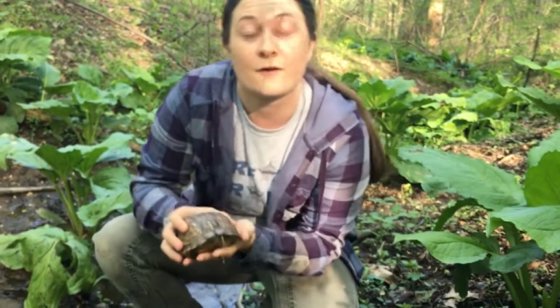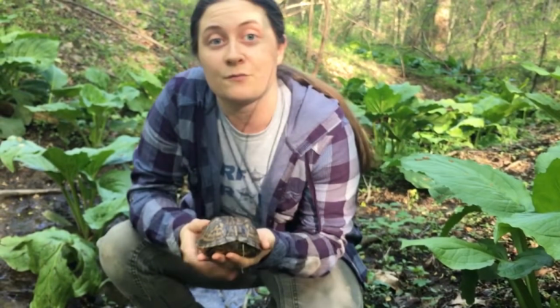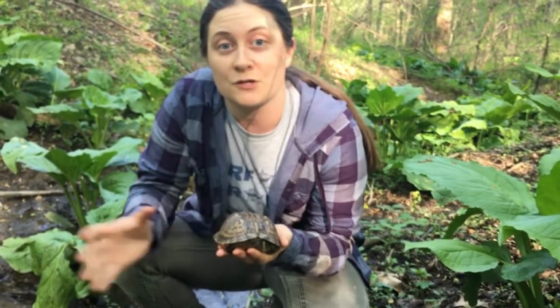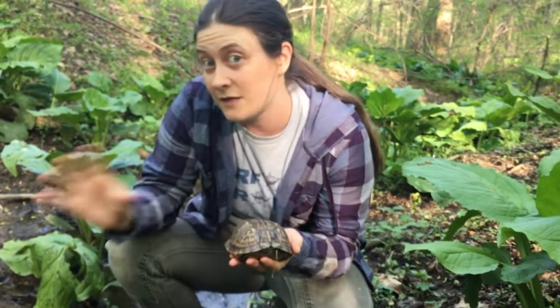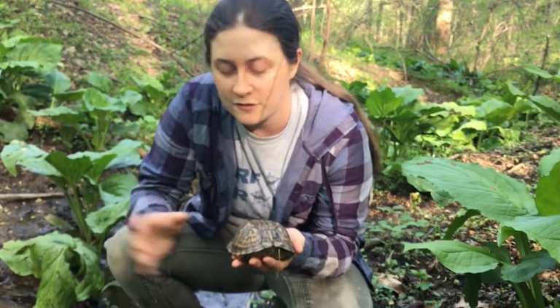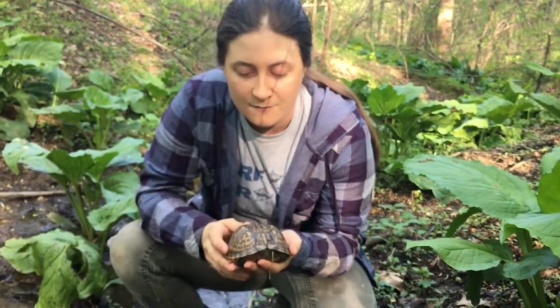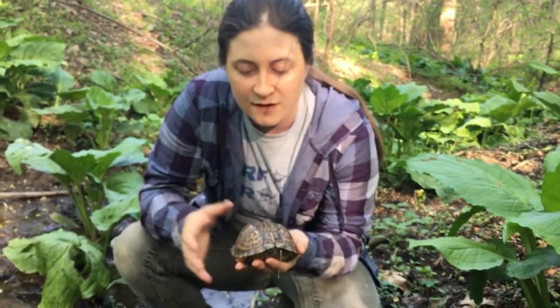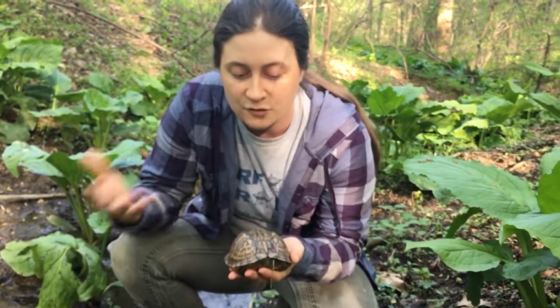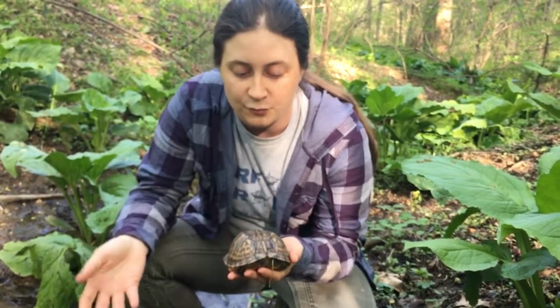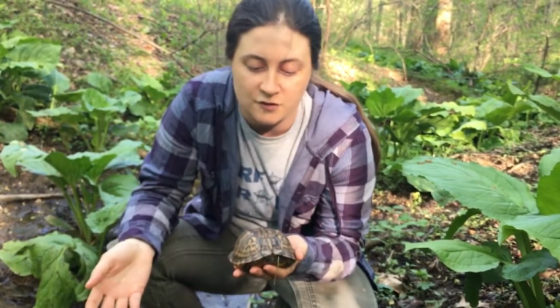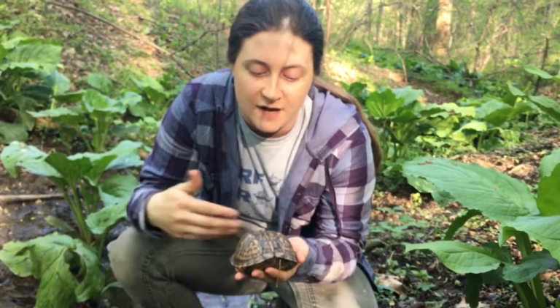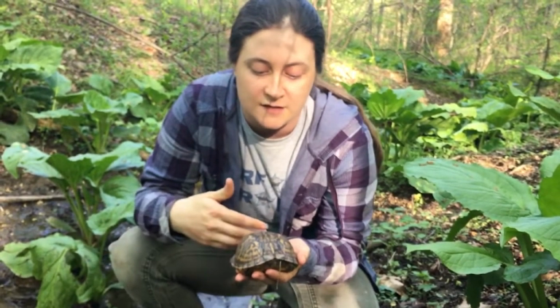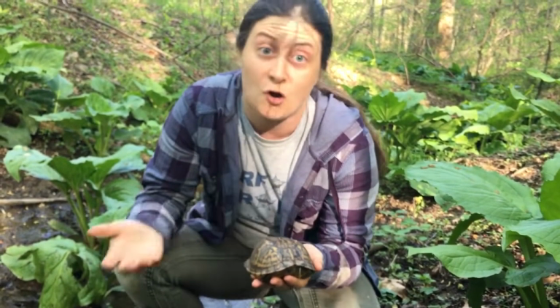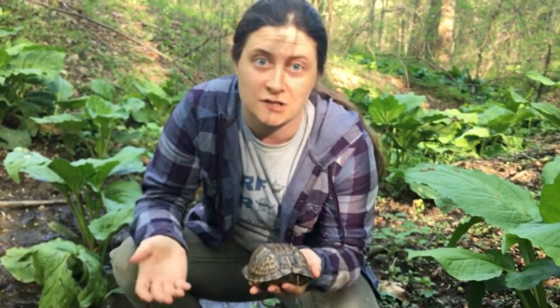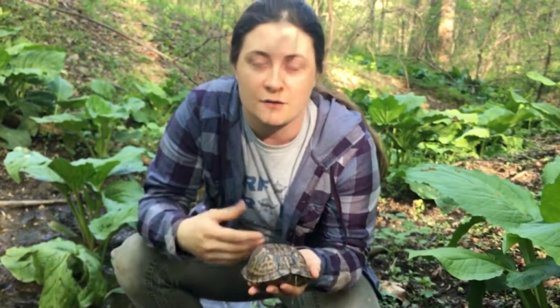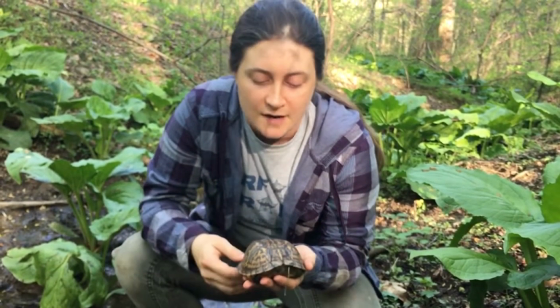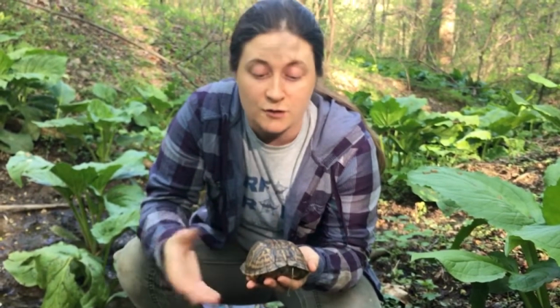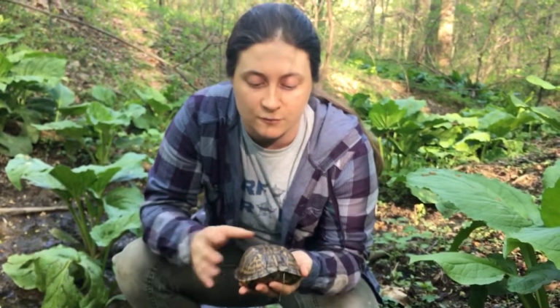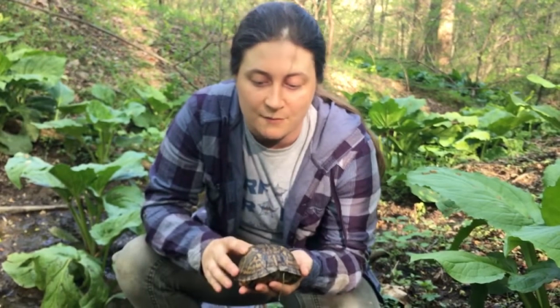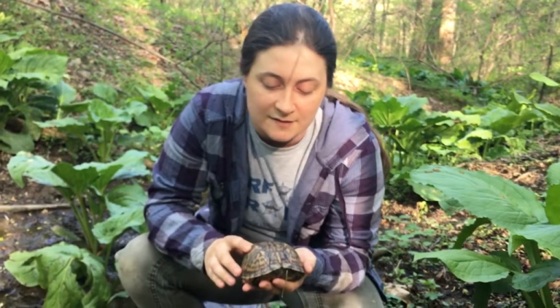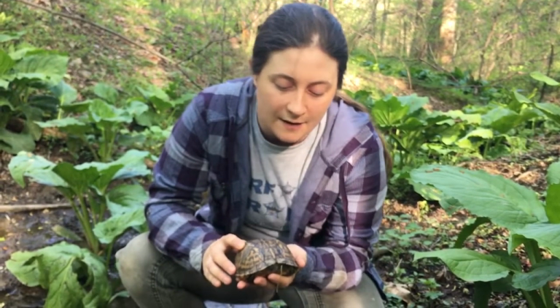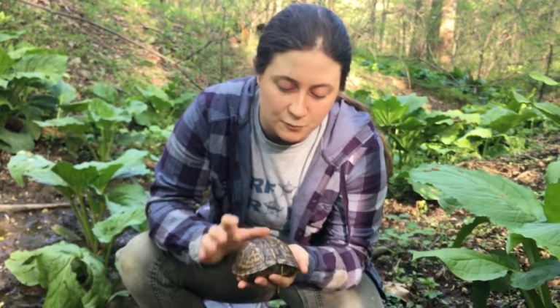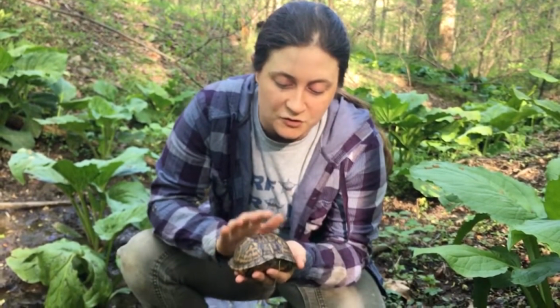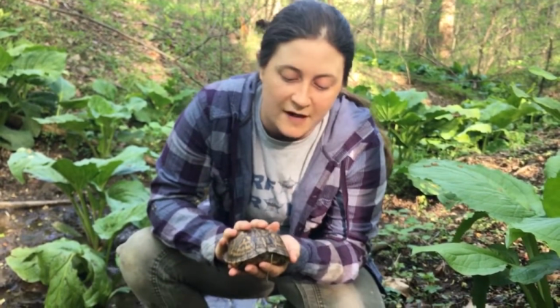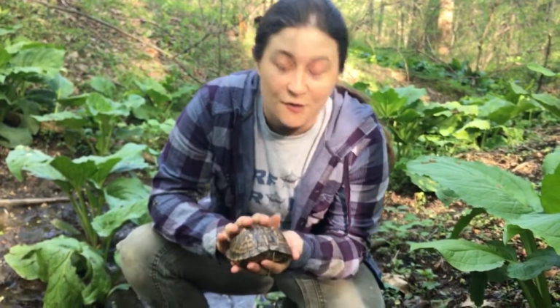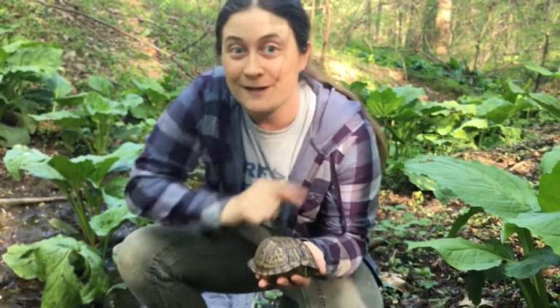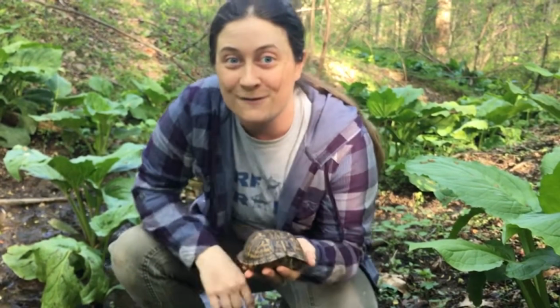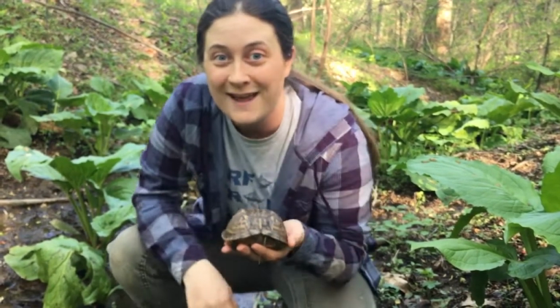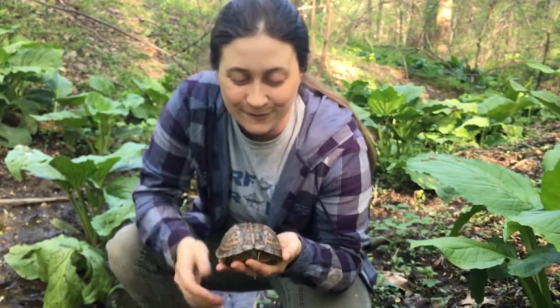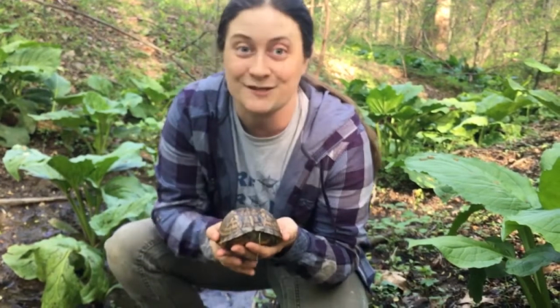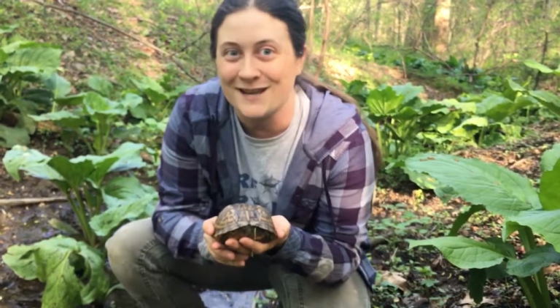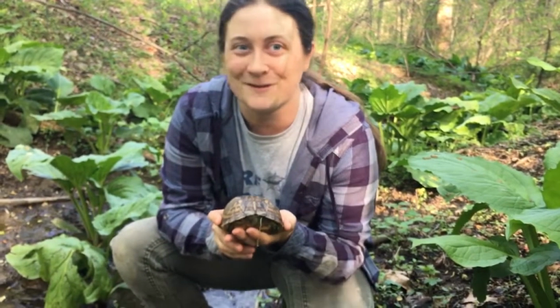They're found pretty much all over the East Coast, but they're not very common turtles. Some predators are foxes, dogs, coyotes, and raccoons — raccoons will eat some of the babies. So they're pretty unusual to find. I really hope you've enjoyed our little discovery here in the woods.